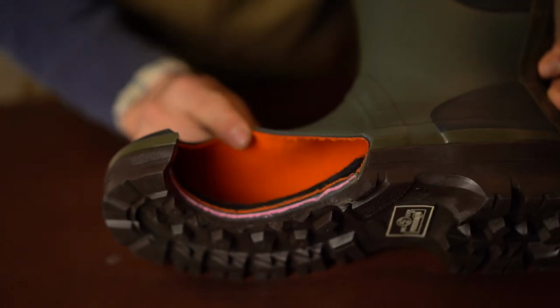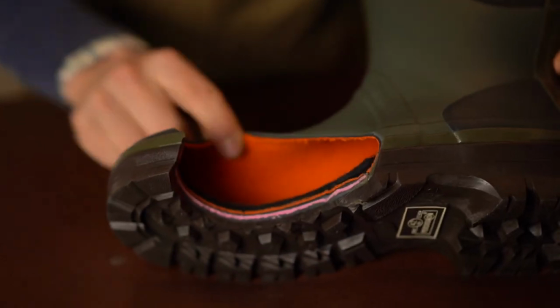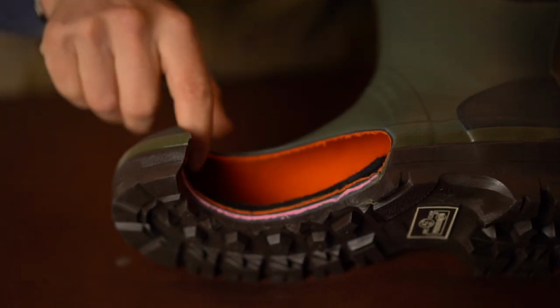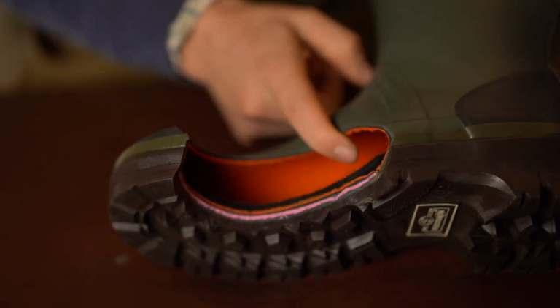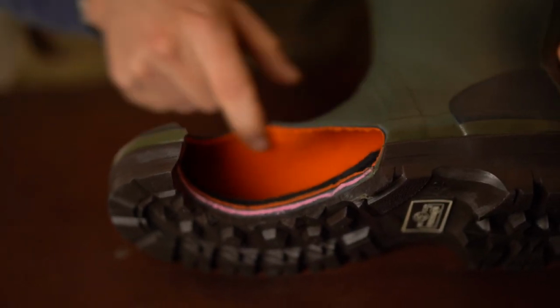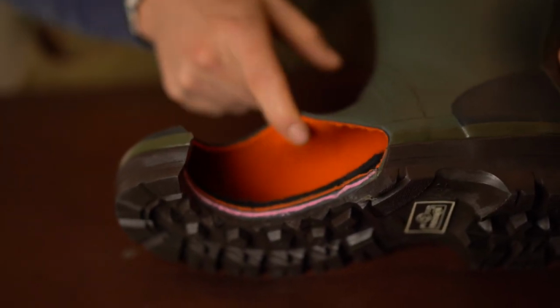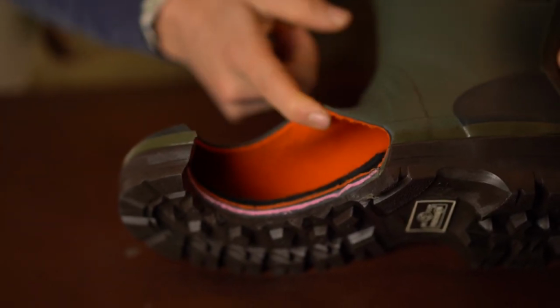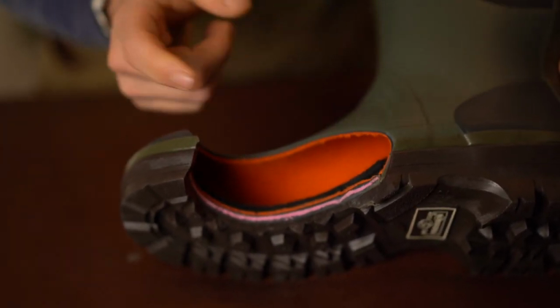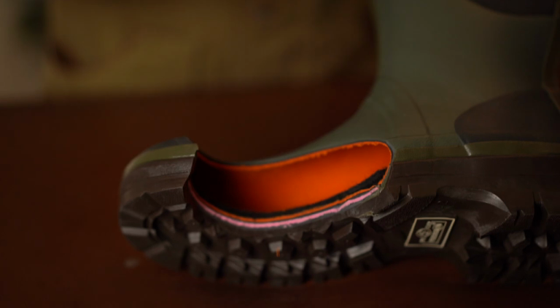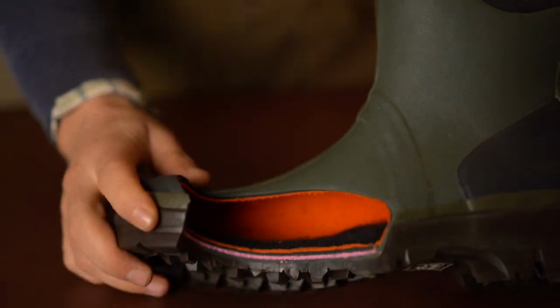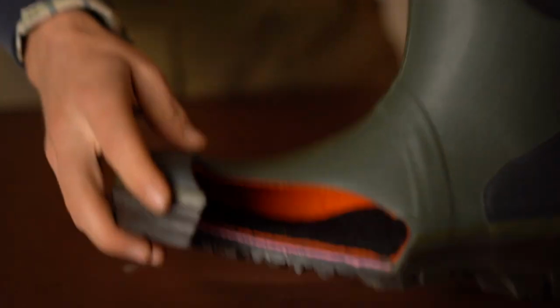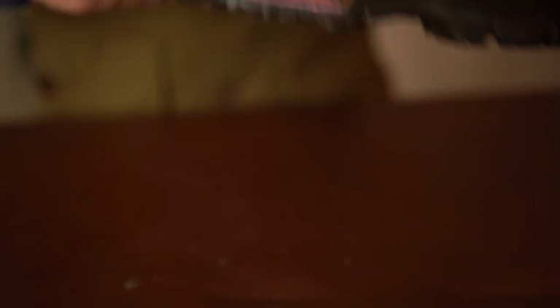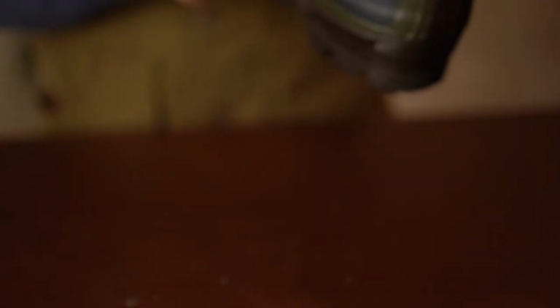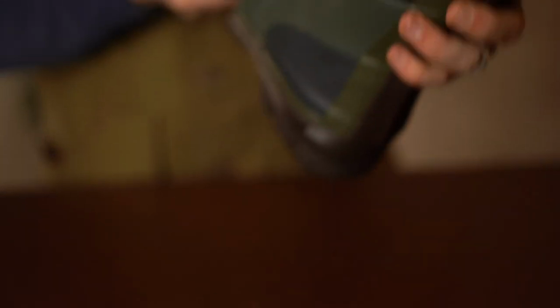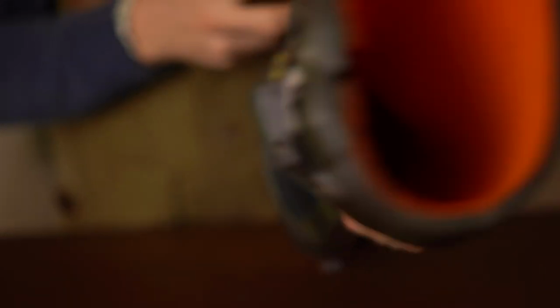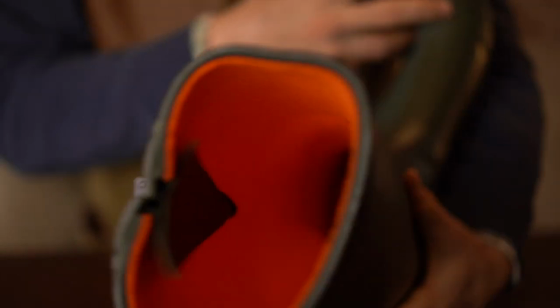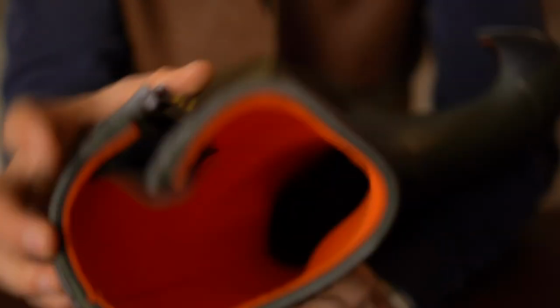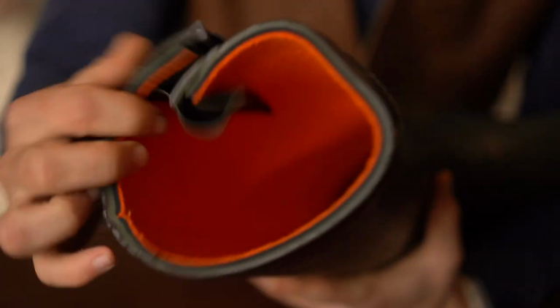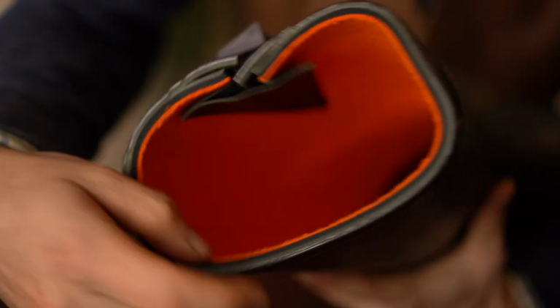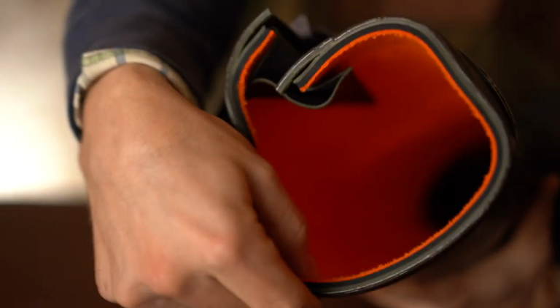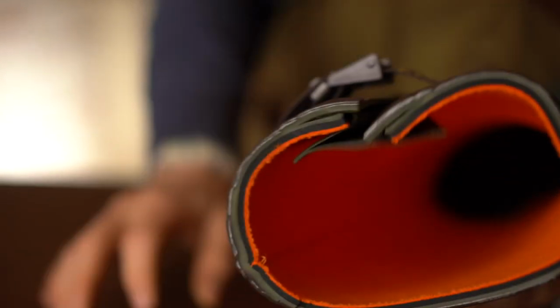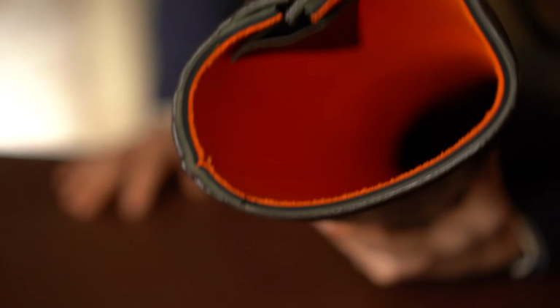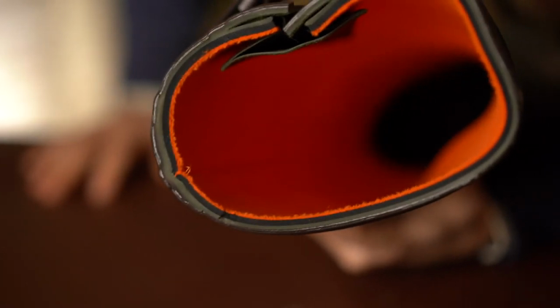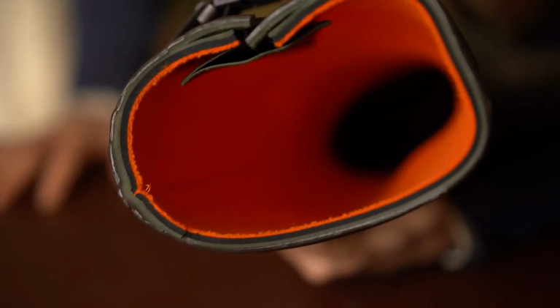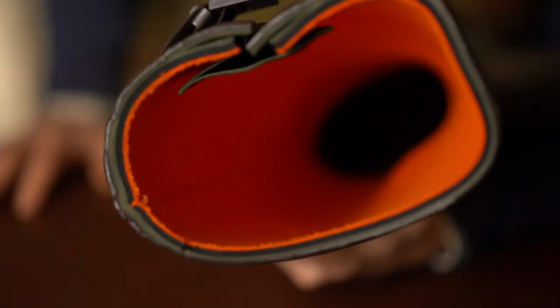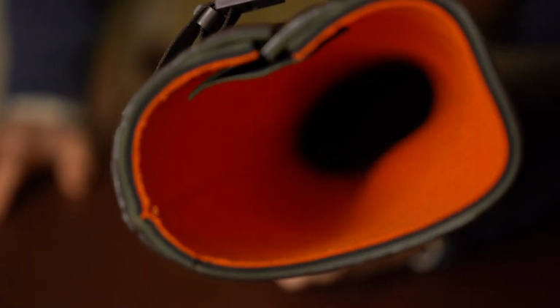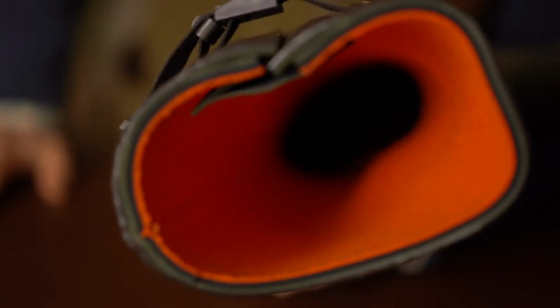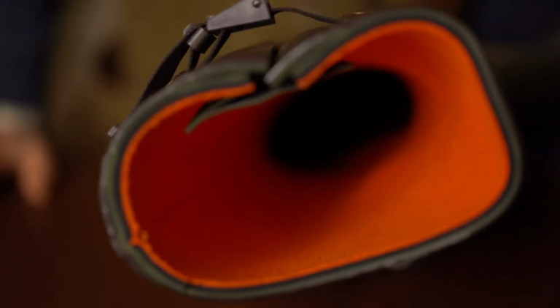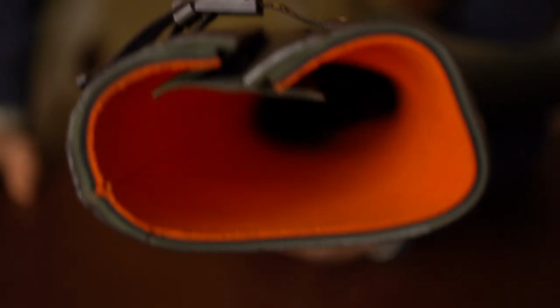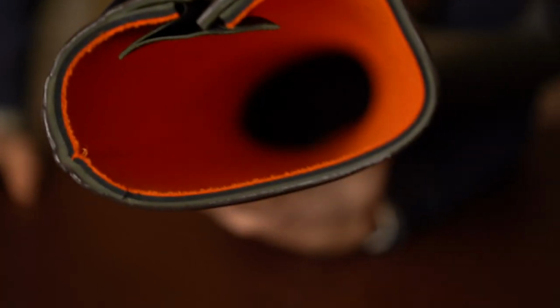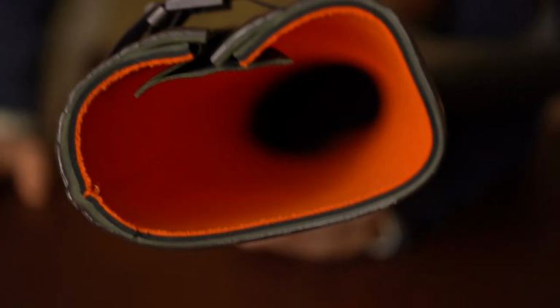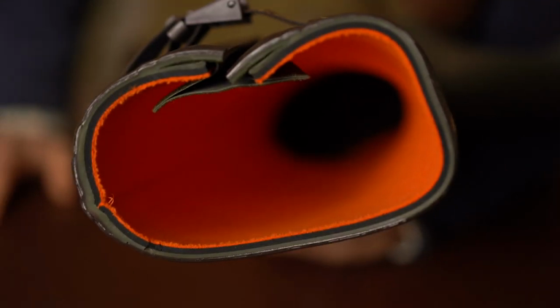And then on top again we have neoprene. The neoprene they use is four millimetres thick. It's also got a fleecy lining to it on the outside, just for a bit of extra comfort and warmth.